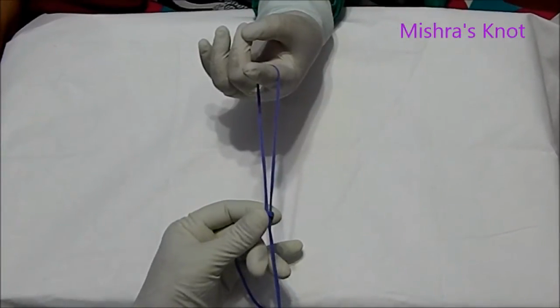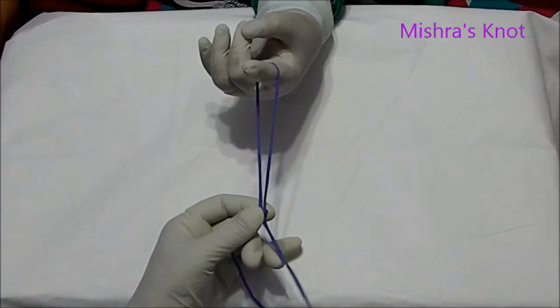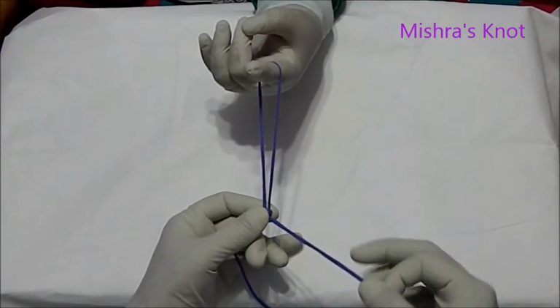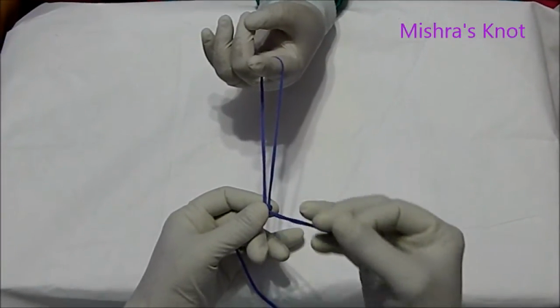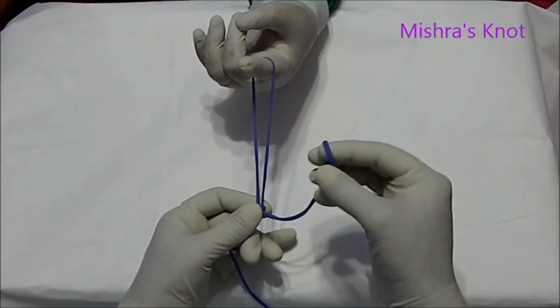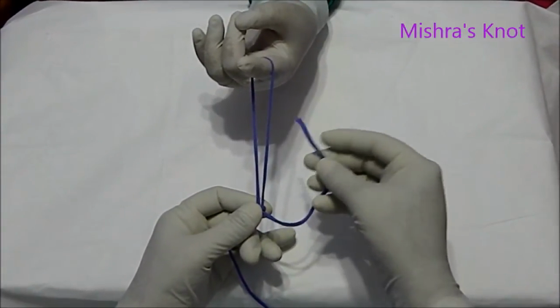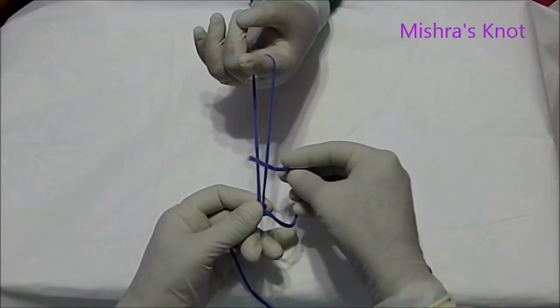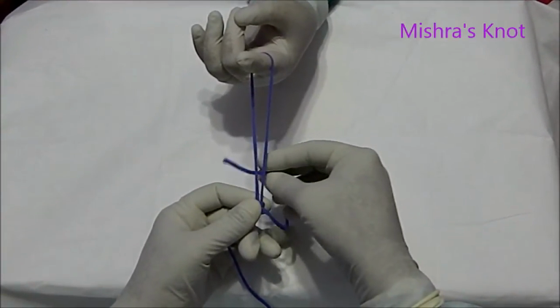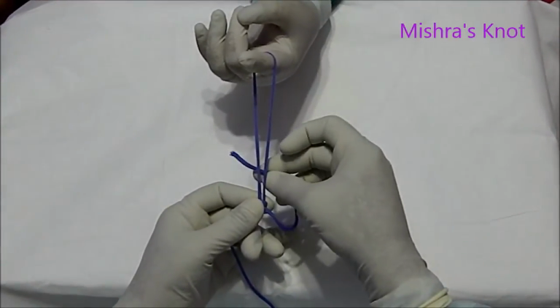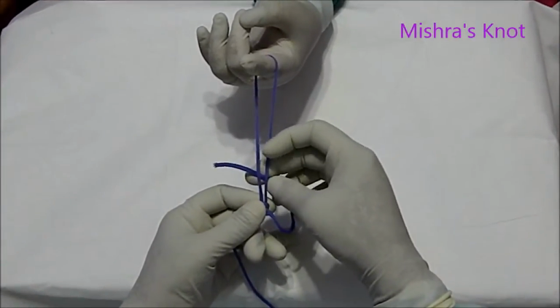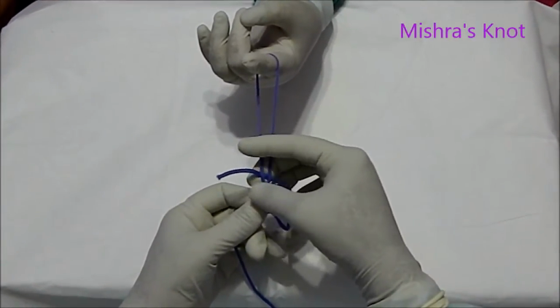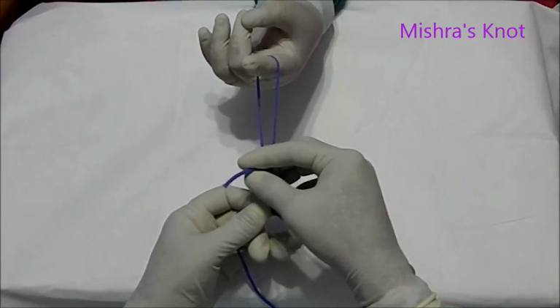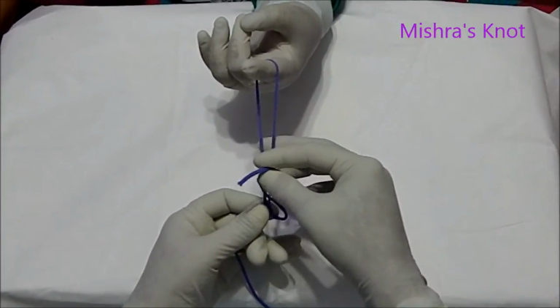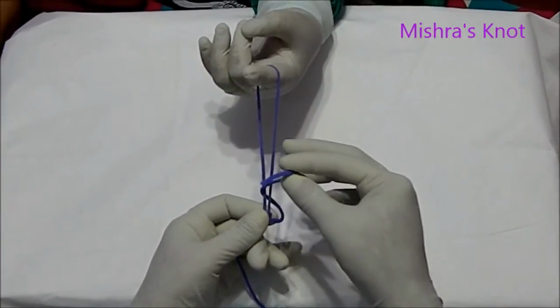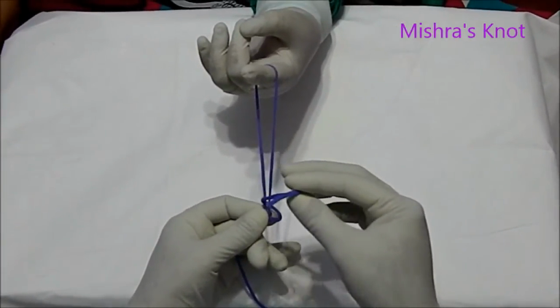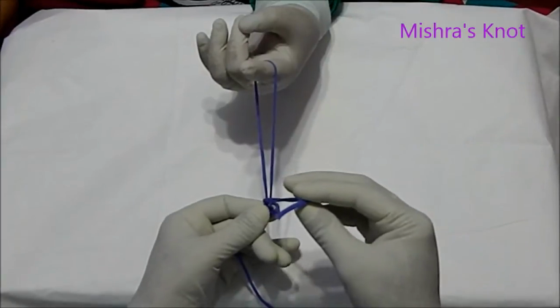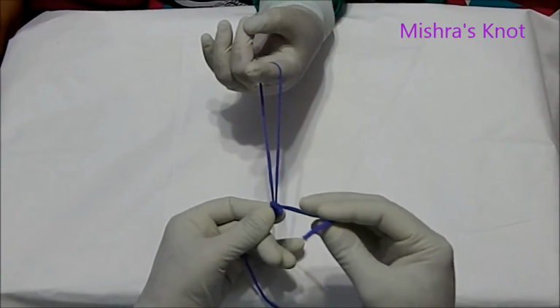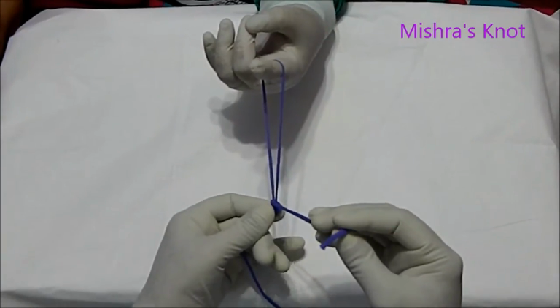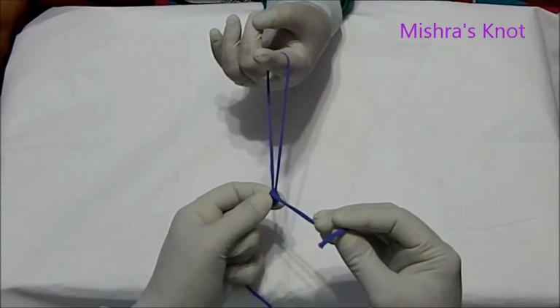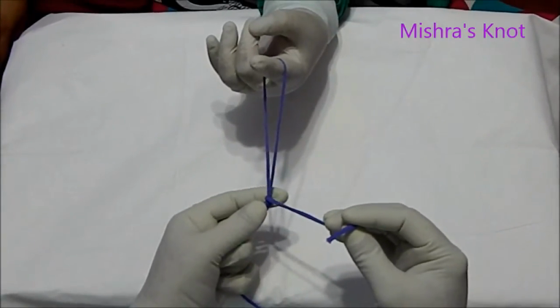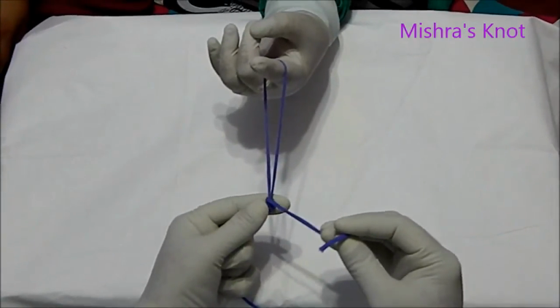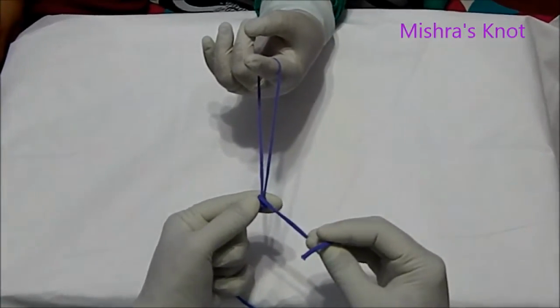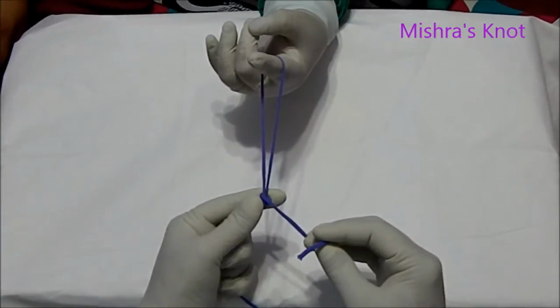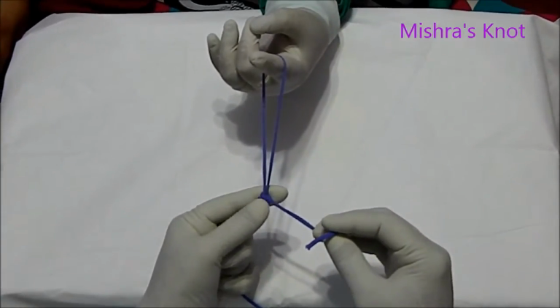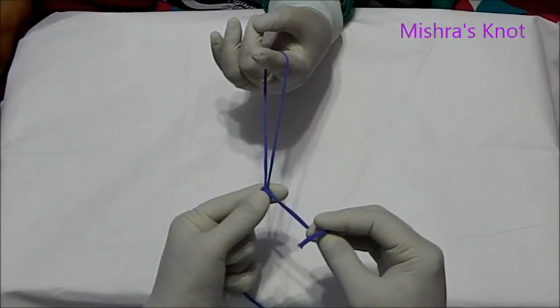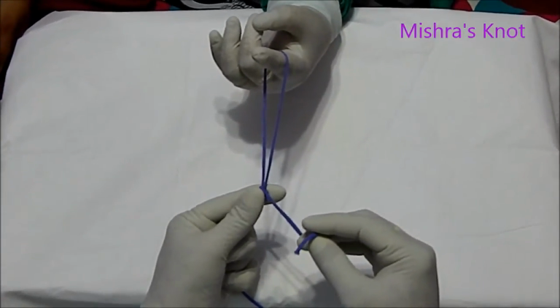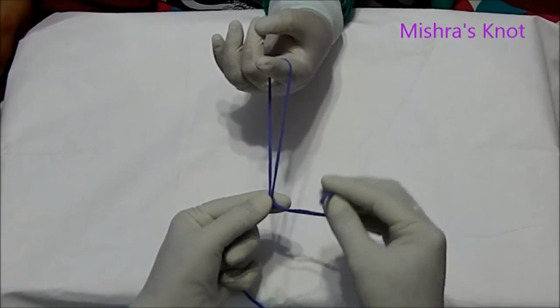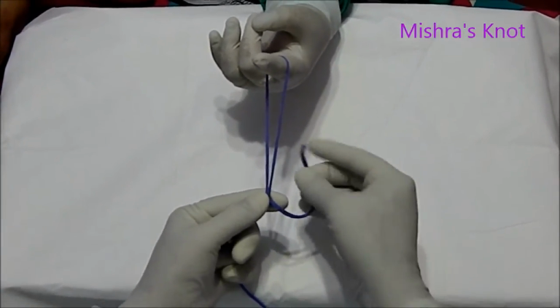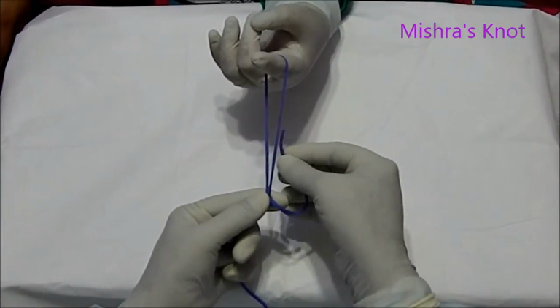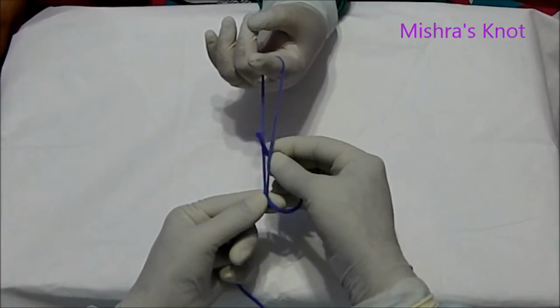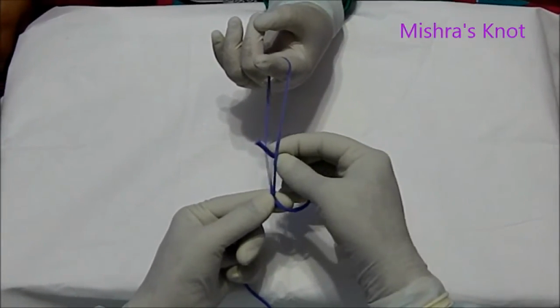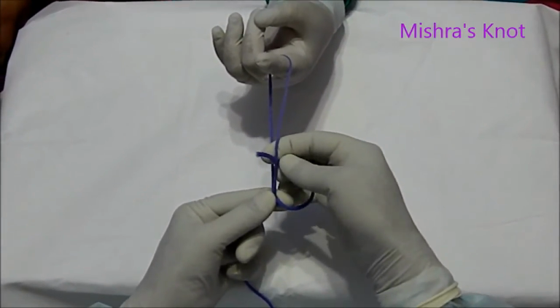Then the second wind will be taken. After the second wind, you have to take the second half knot.